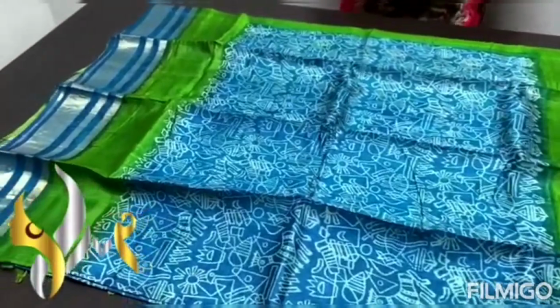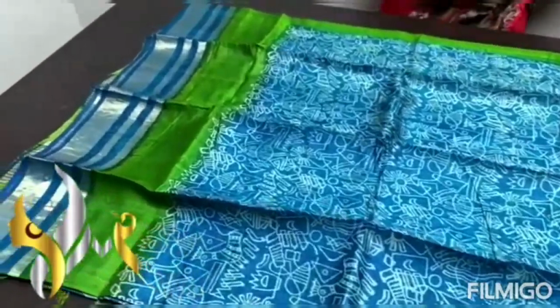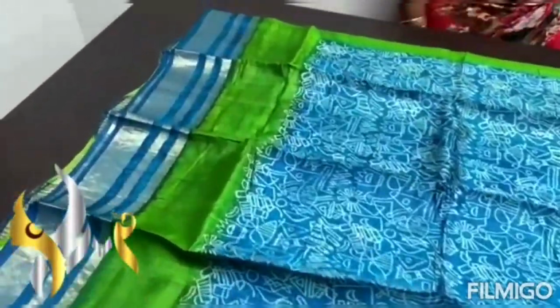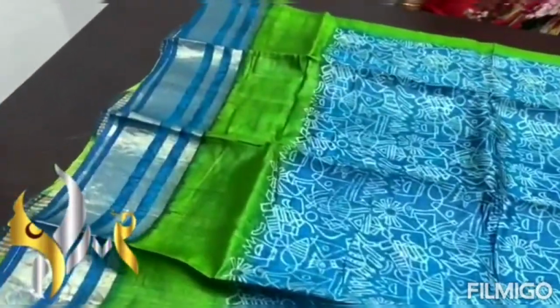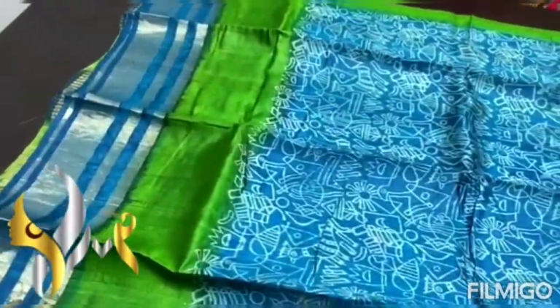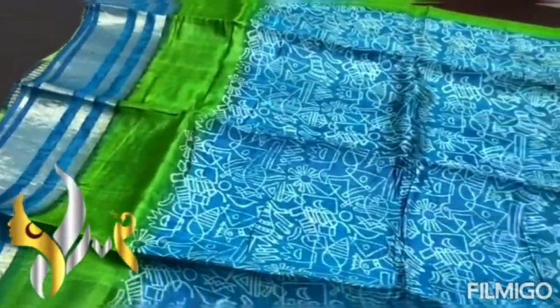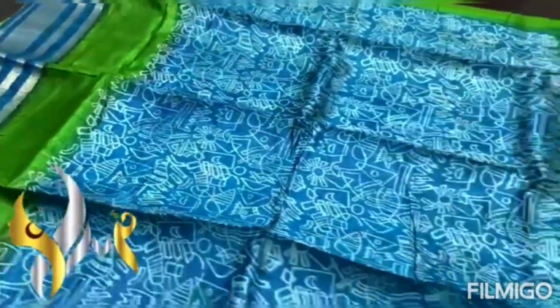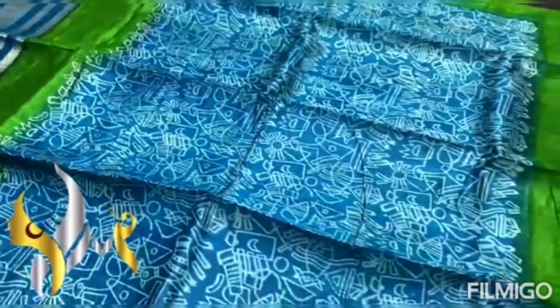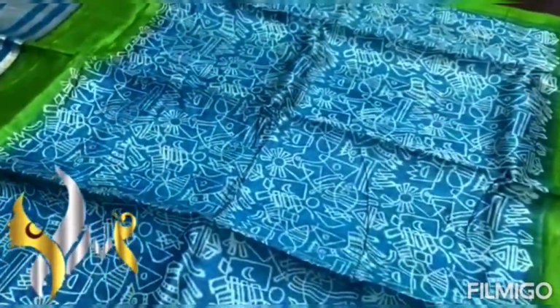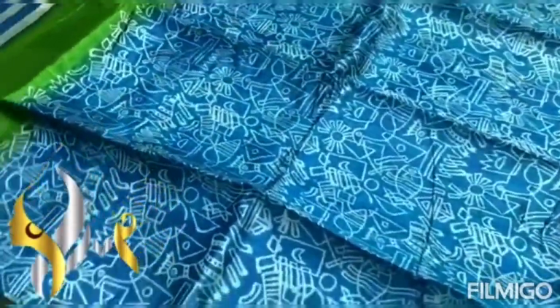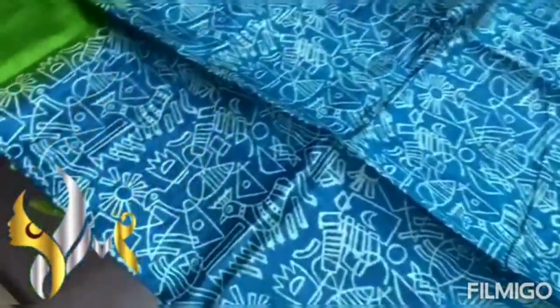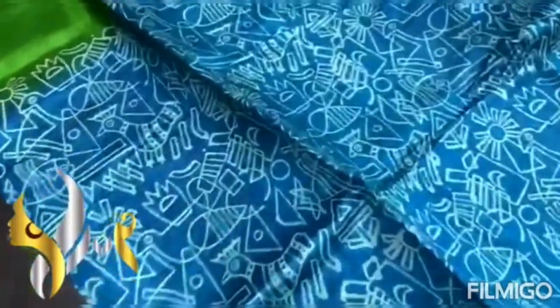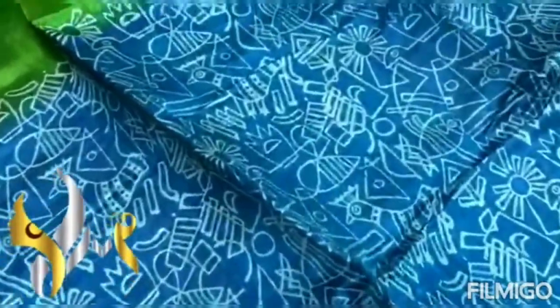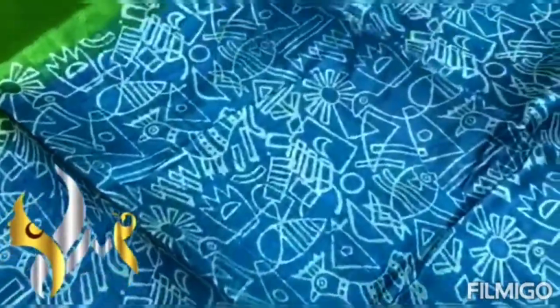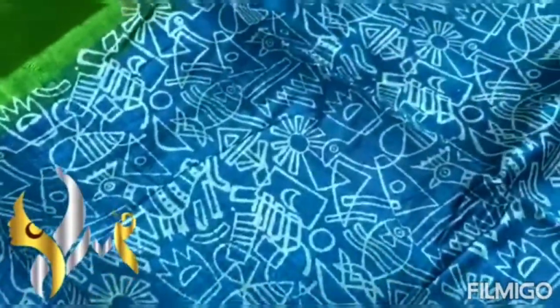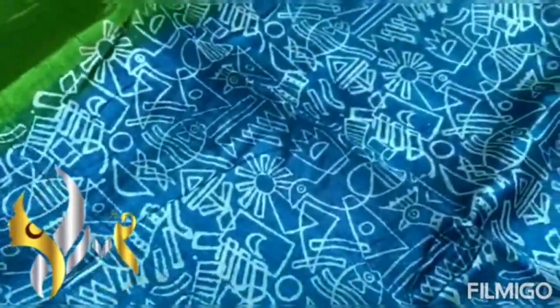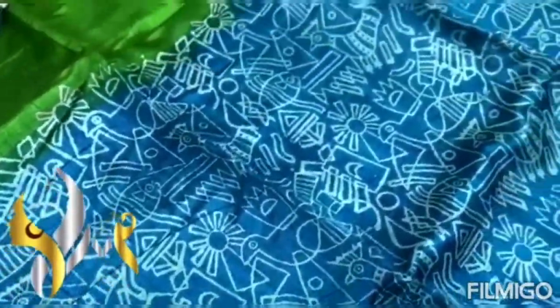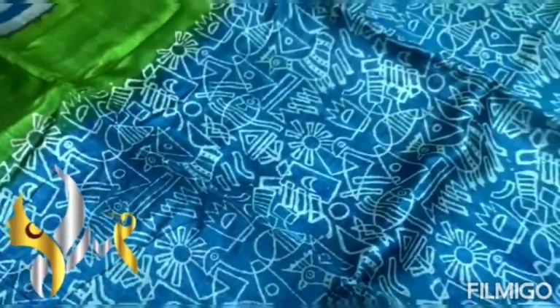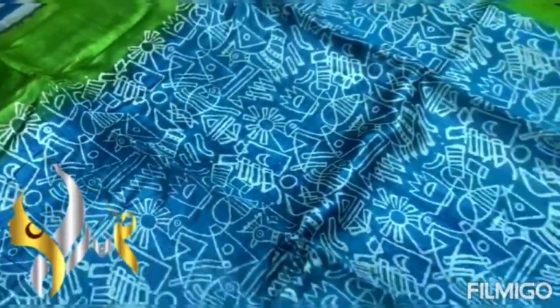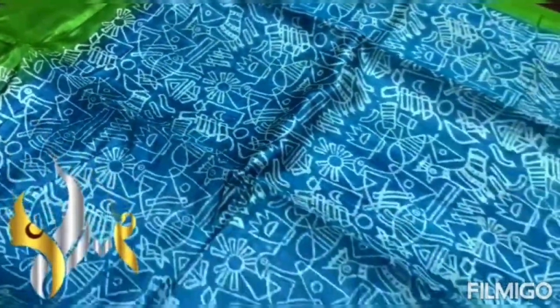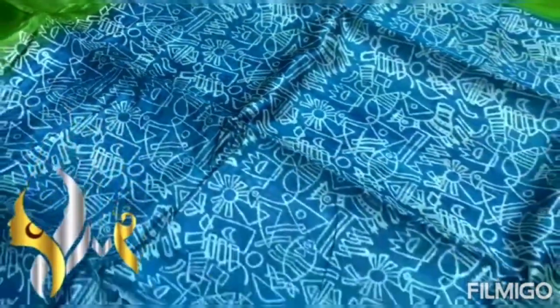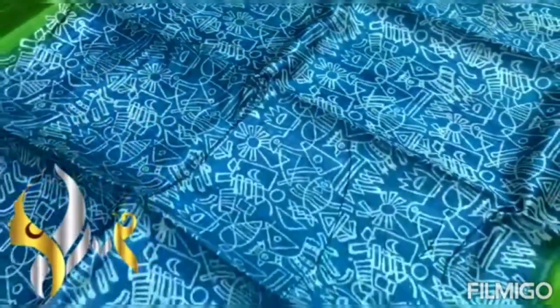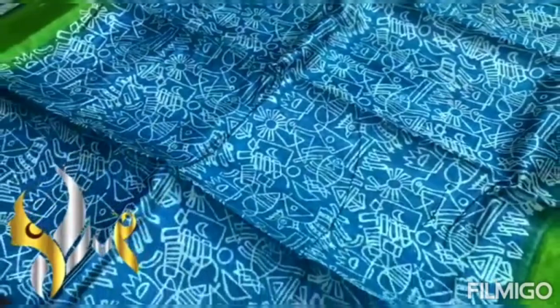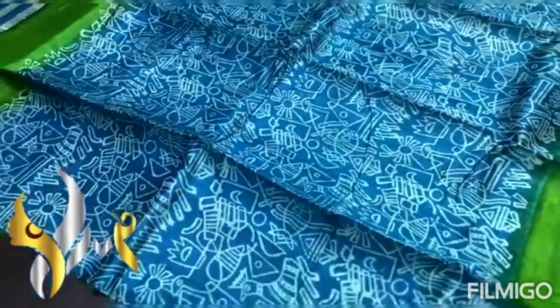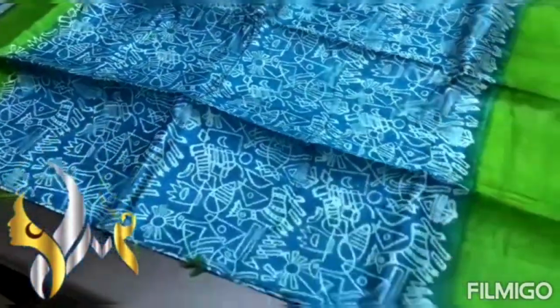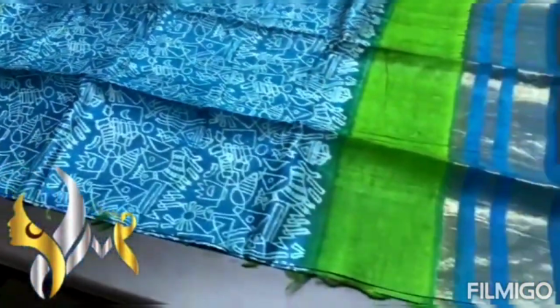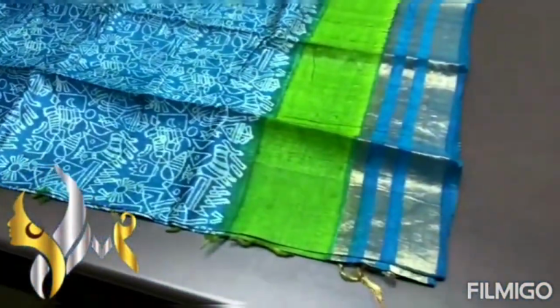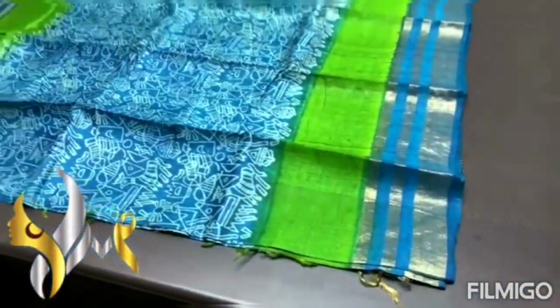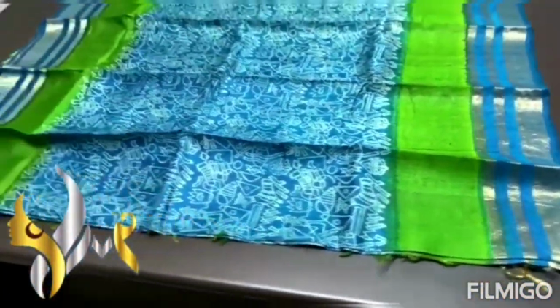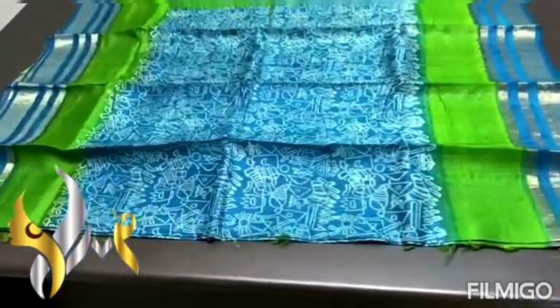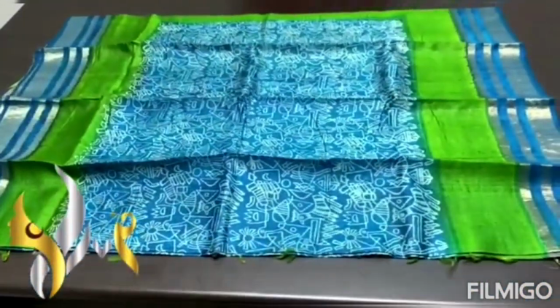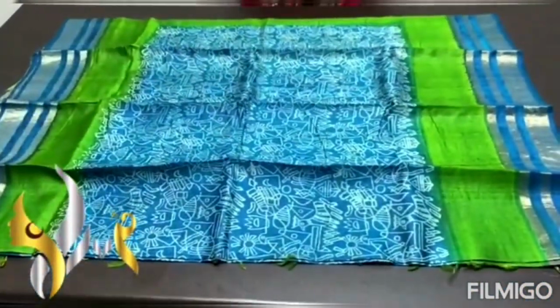The borders are in blue; again, we have a green border, and in the center part is blue again. You can see the block printed design — very traditional, beautiful design — done in white color. It's really a colorful sari with authentic silk.